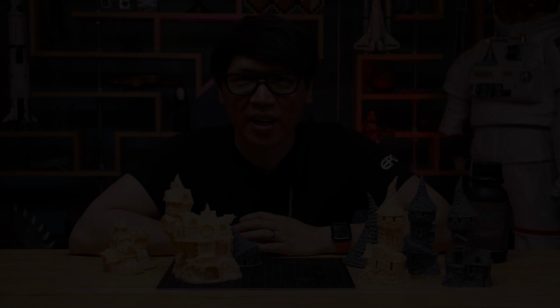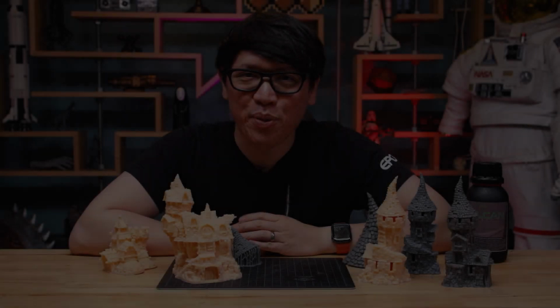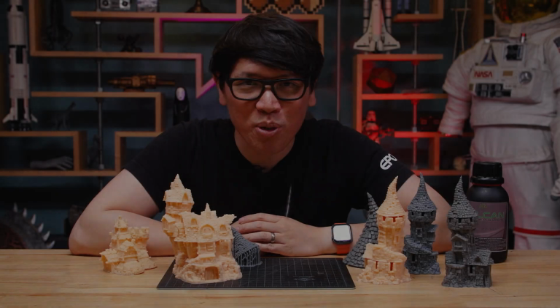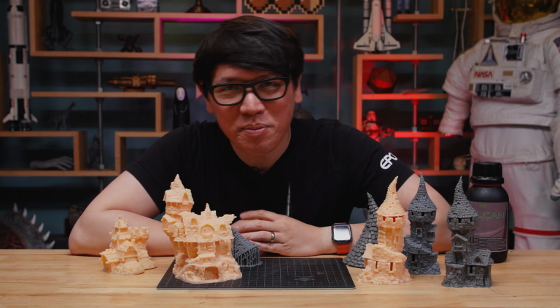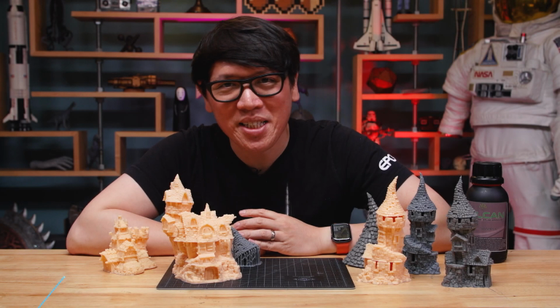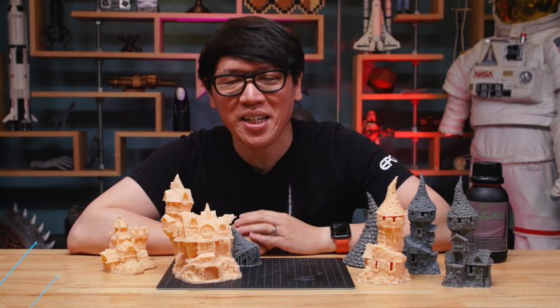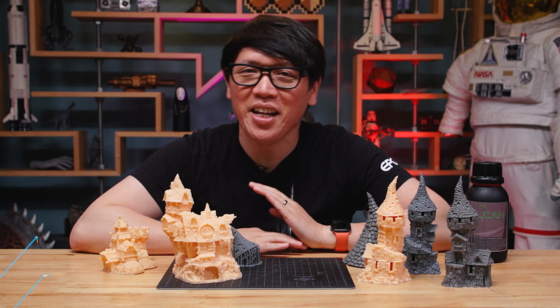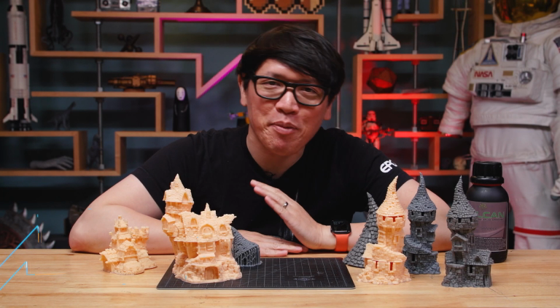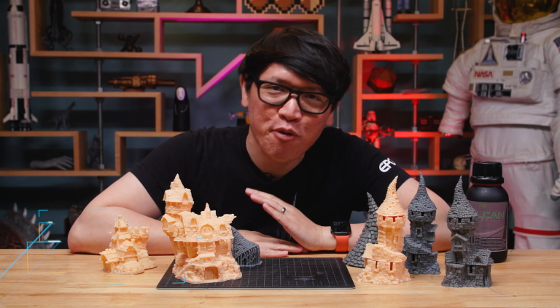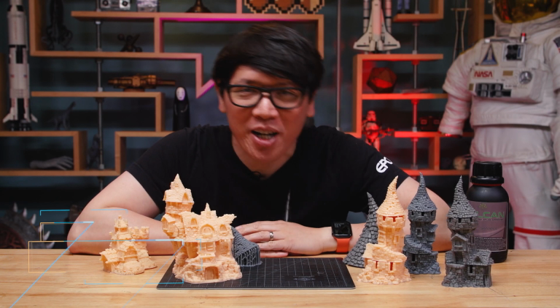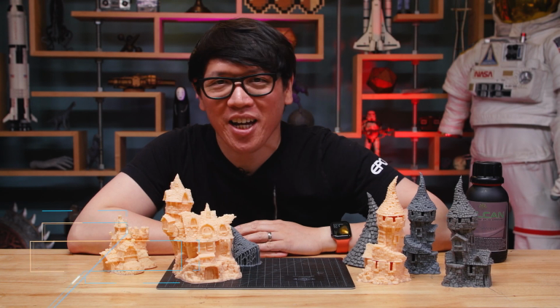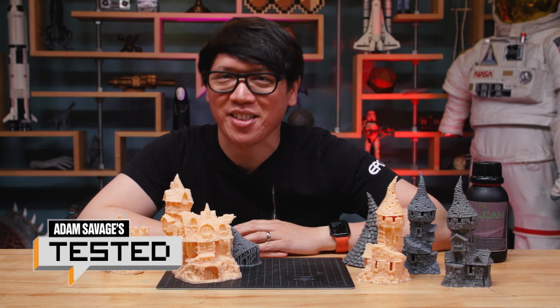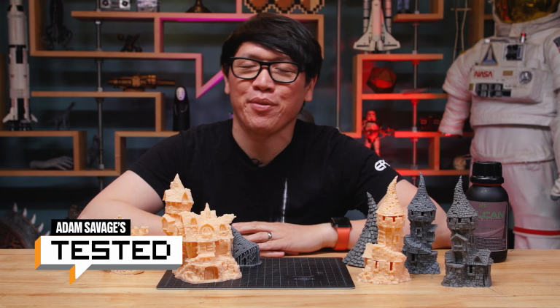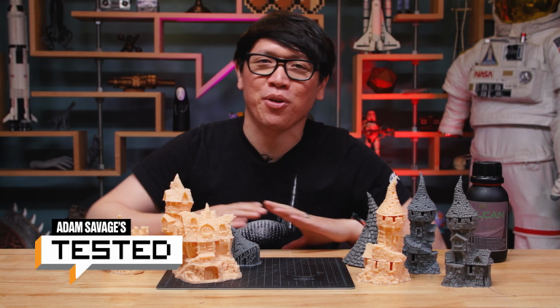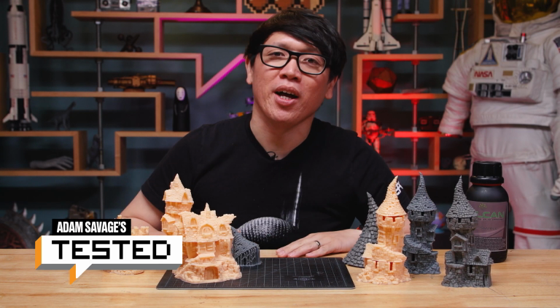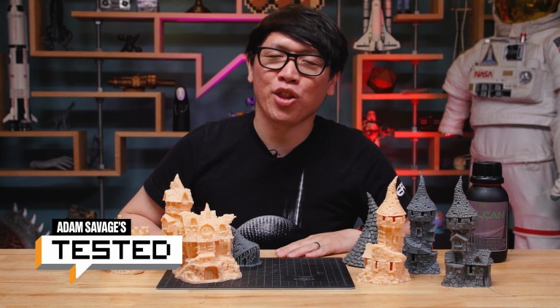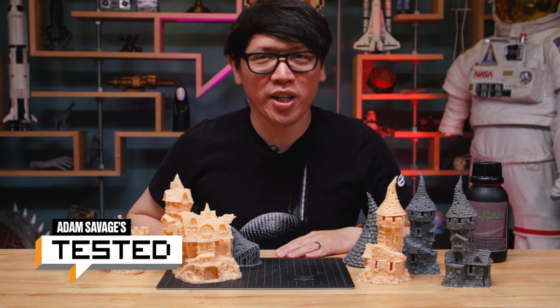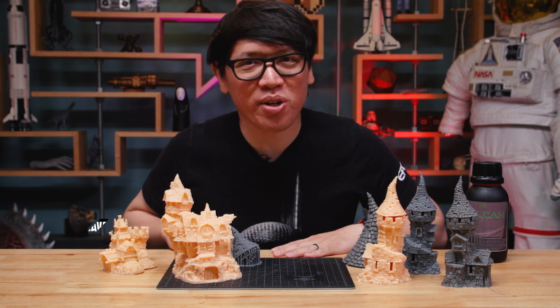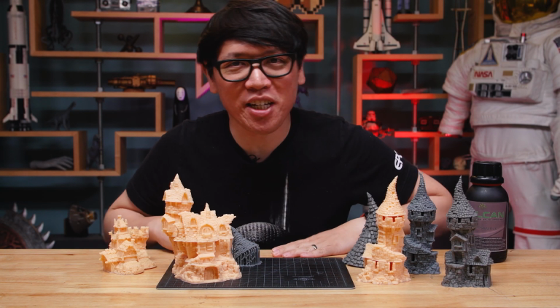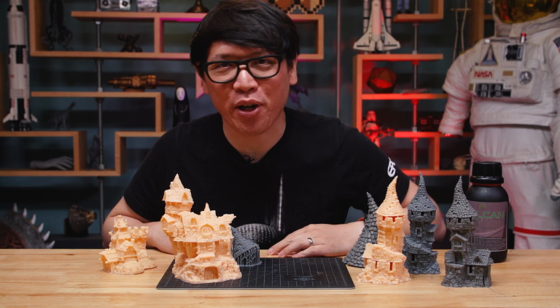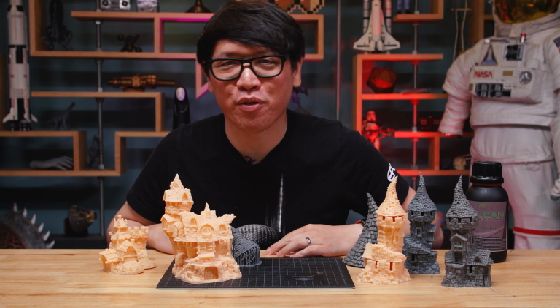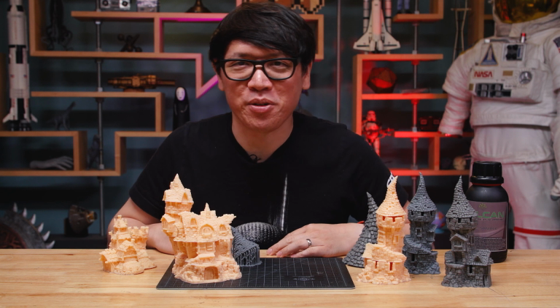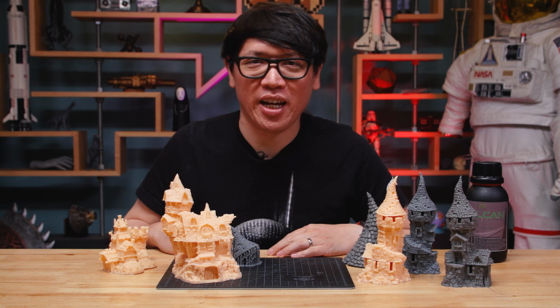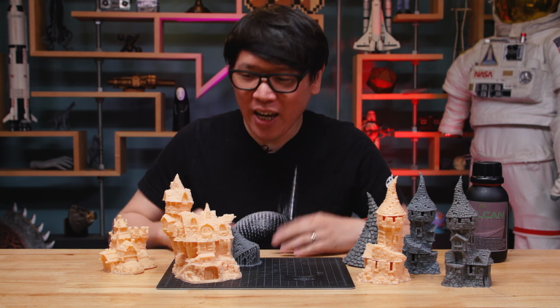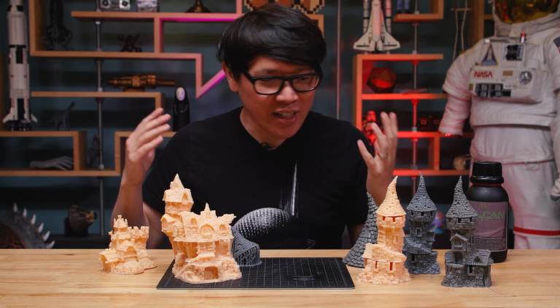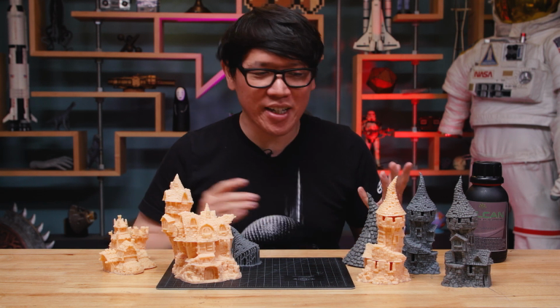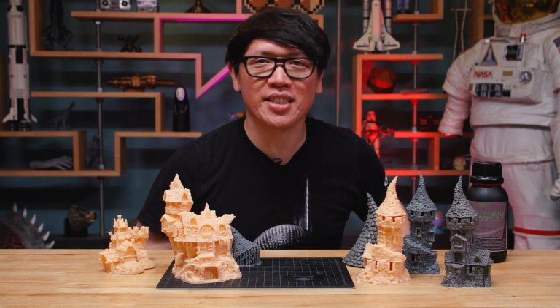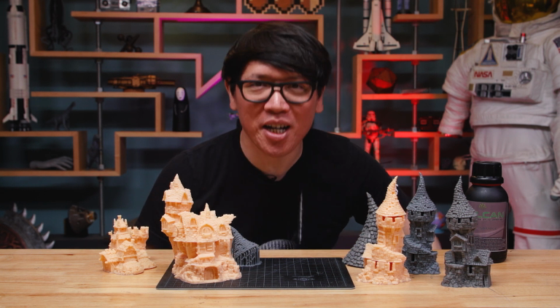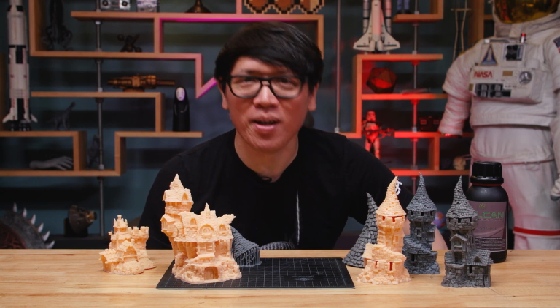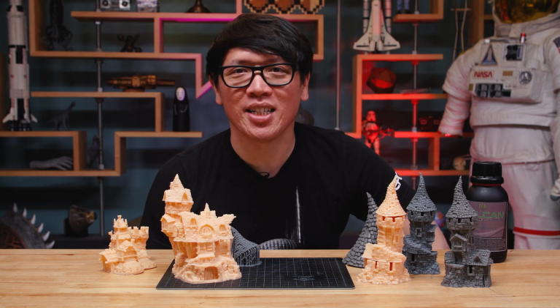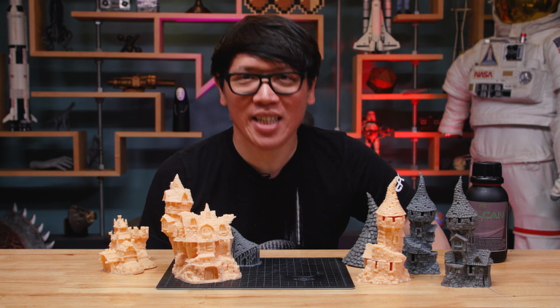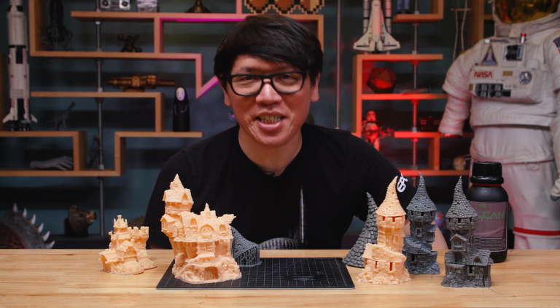Hey everyone, it's Norm from Tested and happy Friday. Today I have another 3D printing video for you and it is time sensitive.